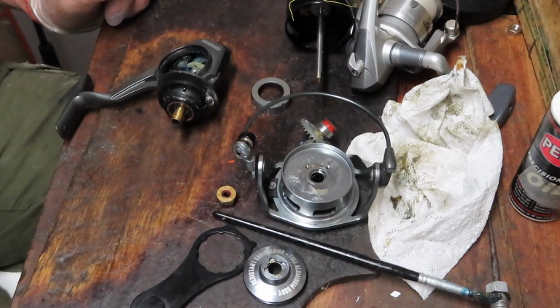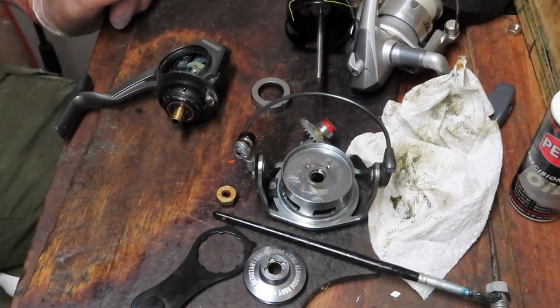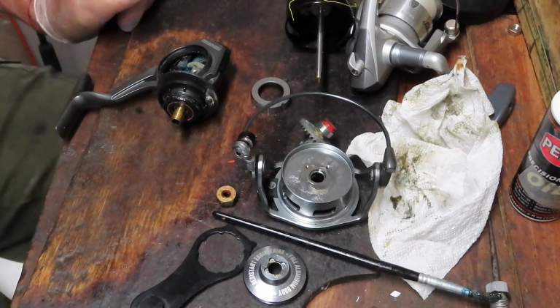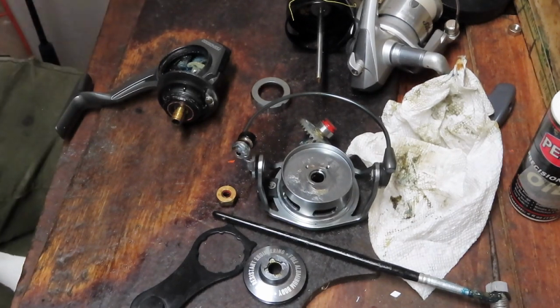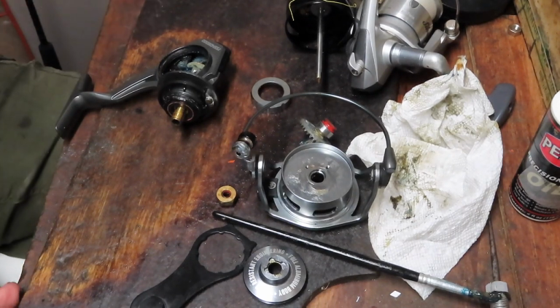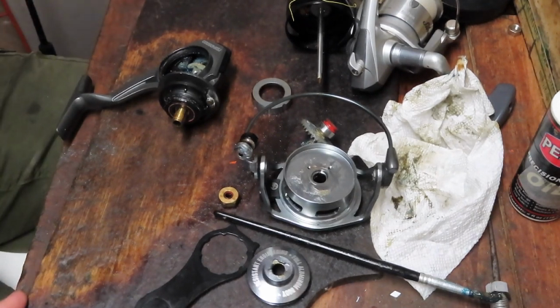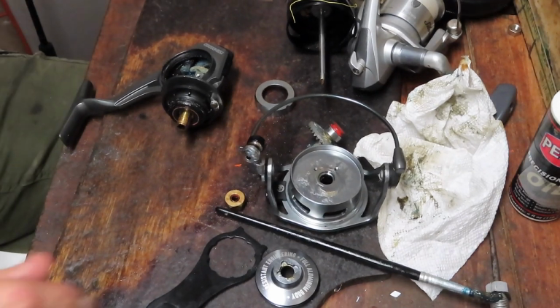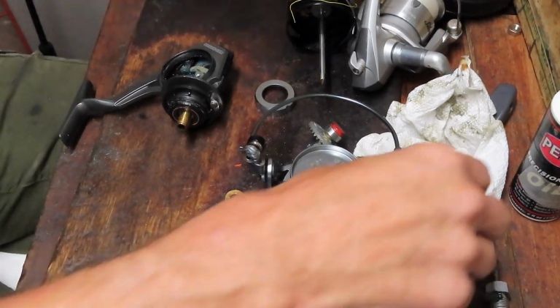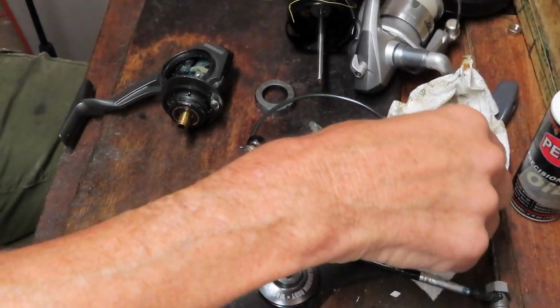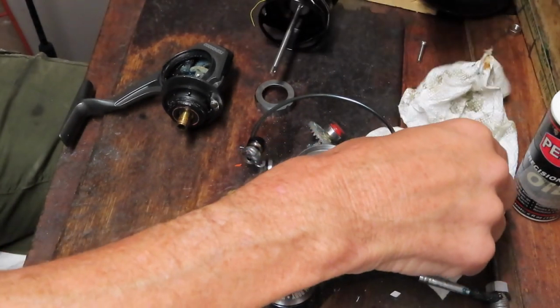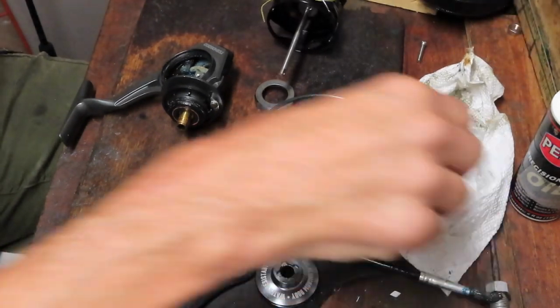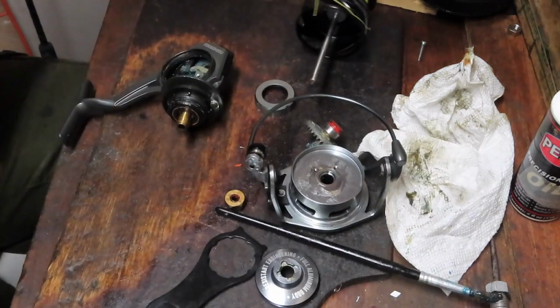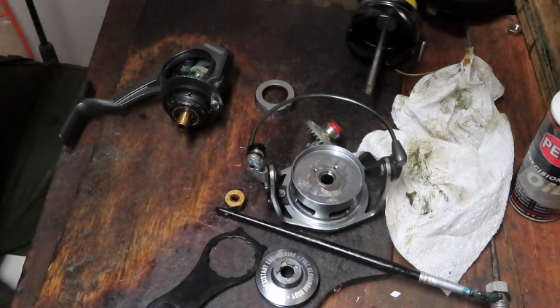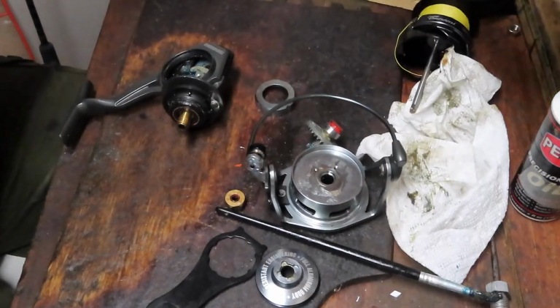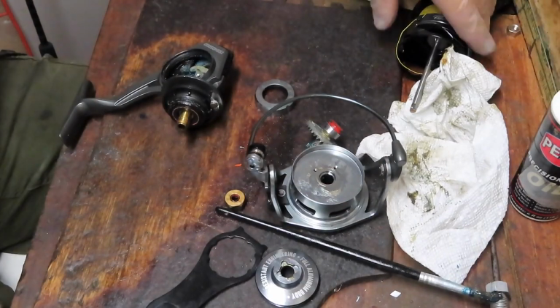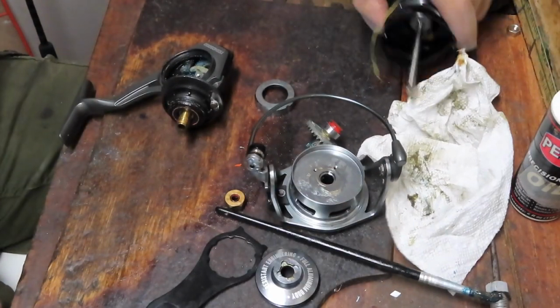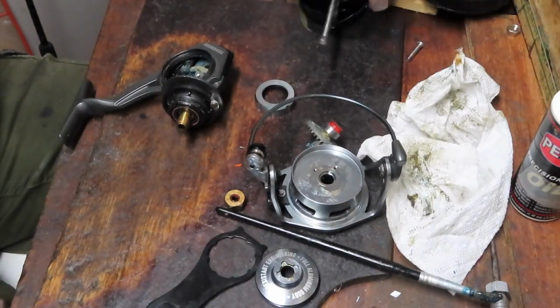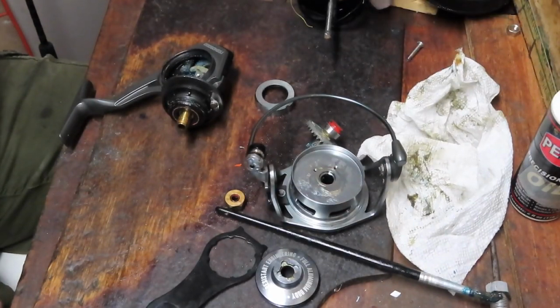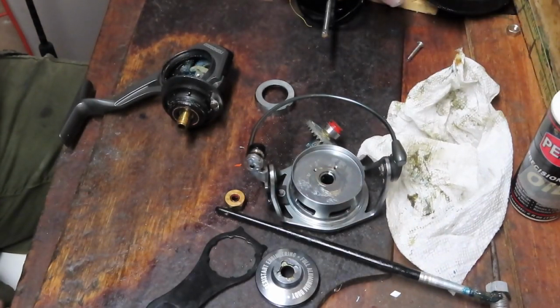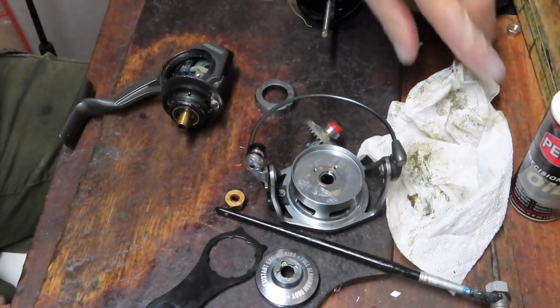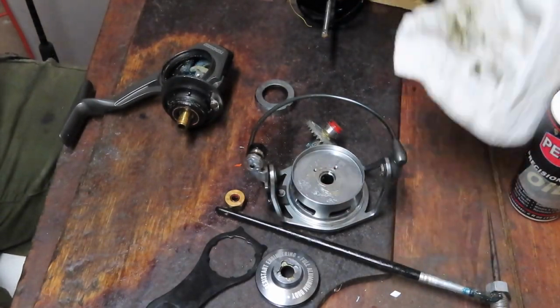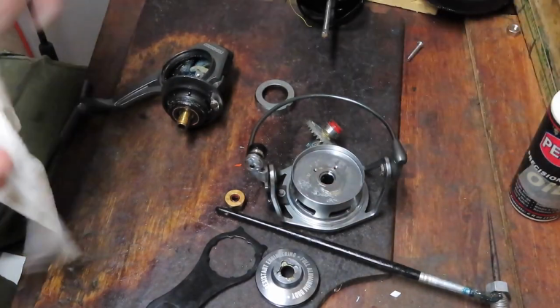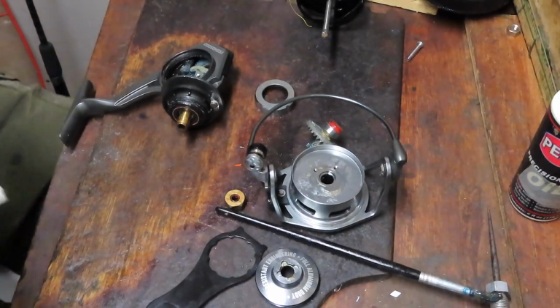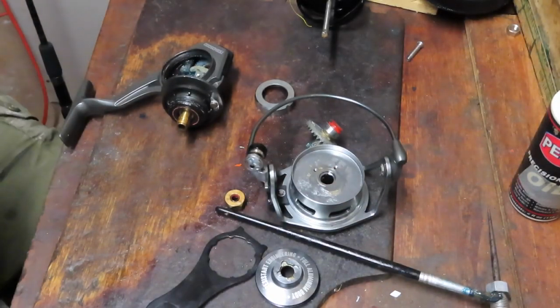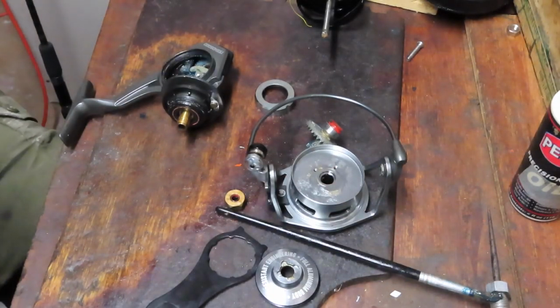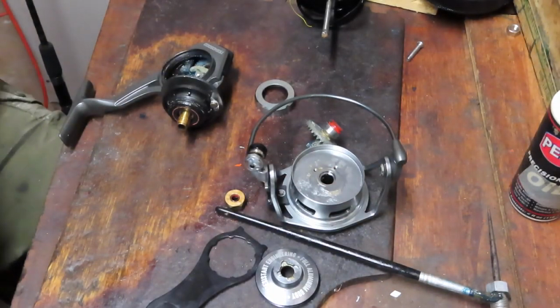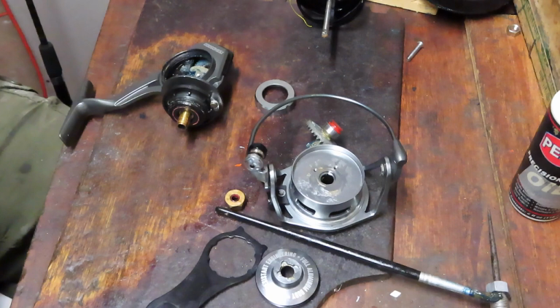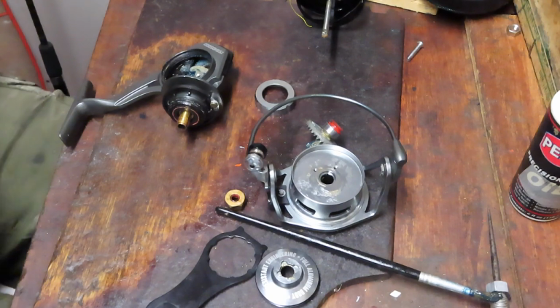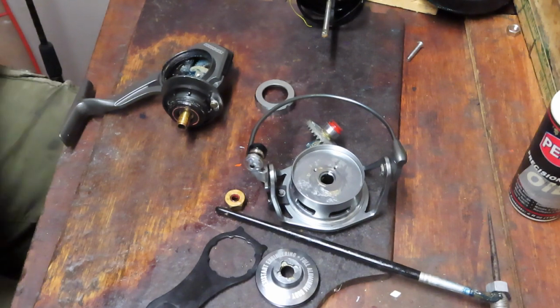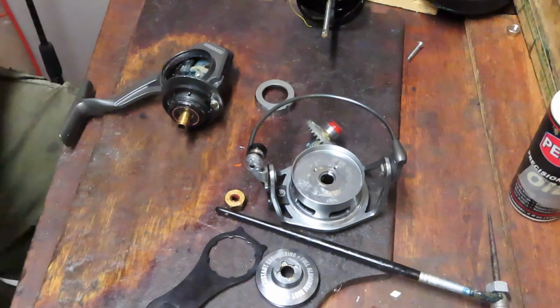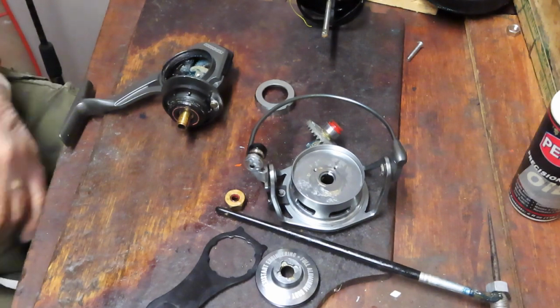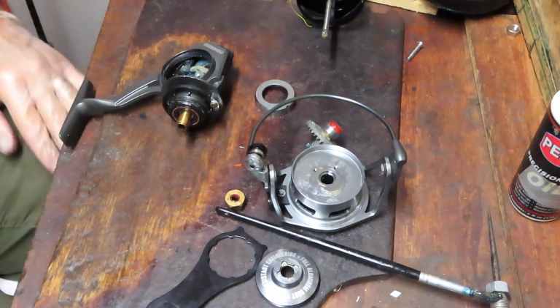Hi, this is Dennis with Second Chance Tackle. I'm midway through a project and I thought you might find it interesting, so I'm not going to go back and reinstall everything, but I am going to show you a couple of the things that are going on here.